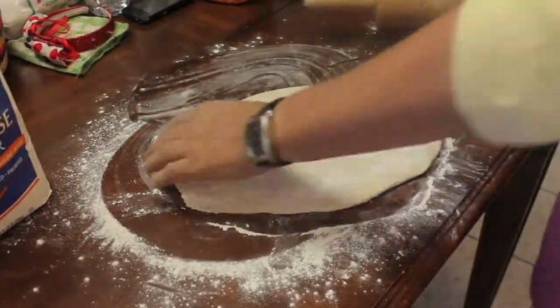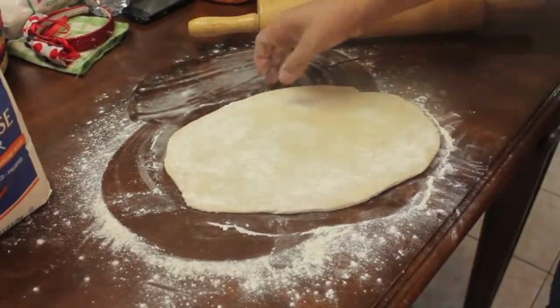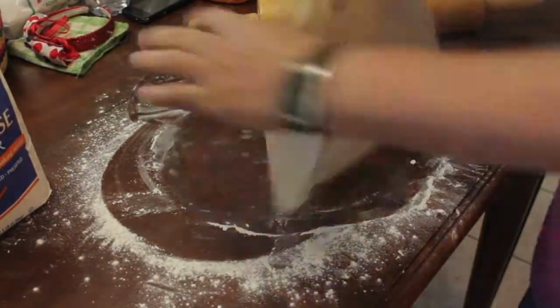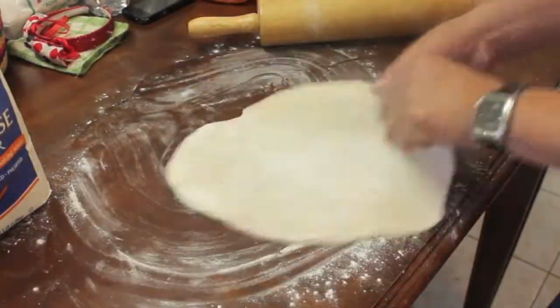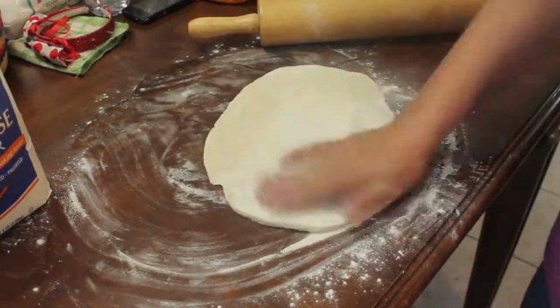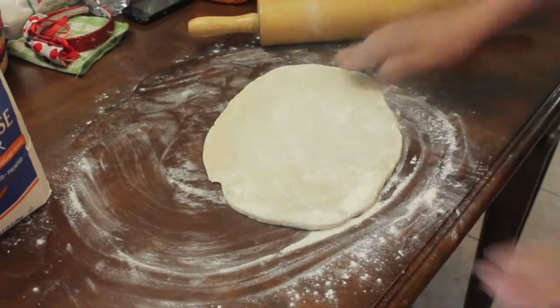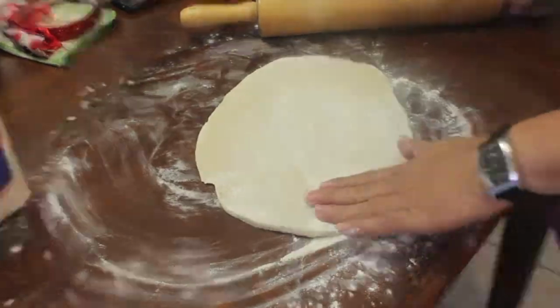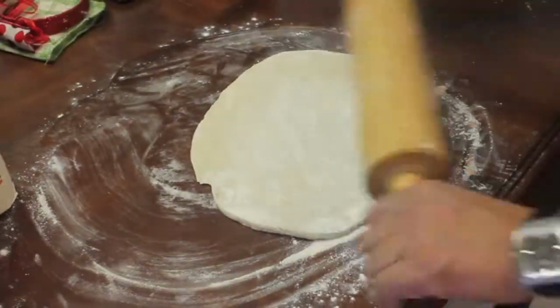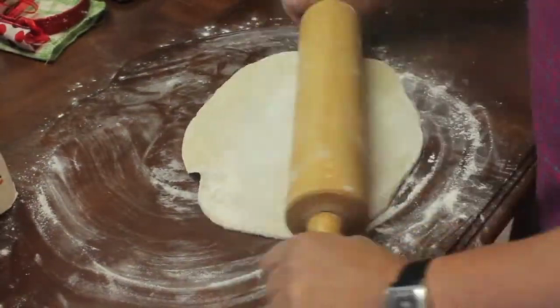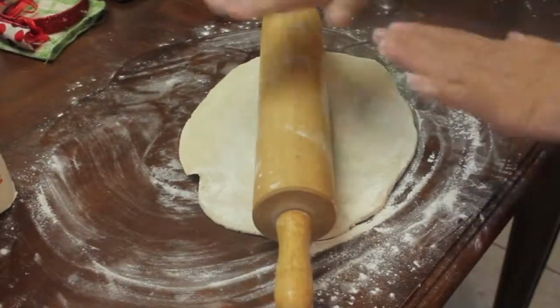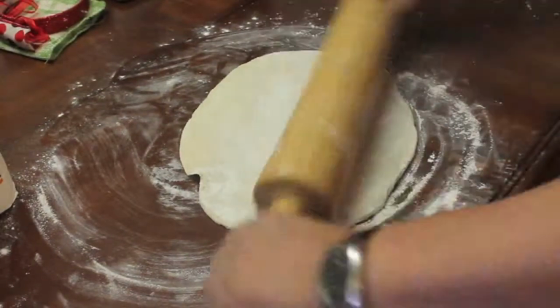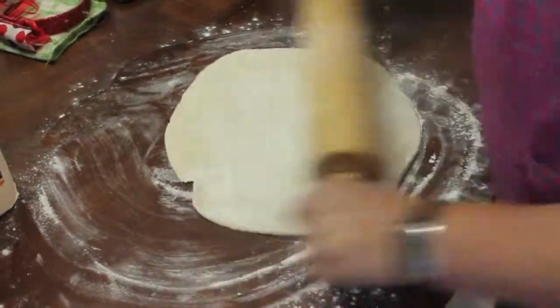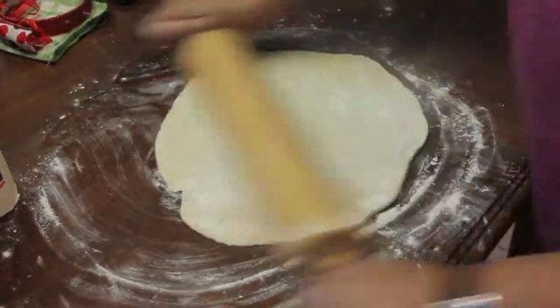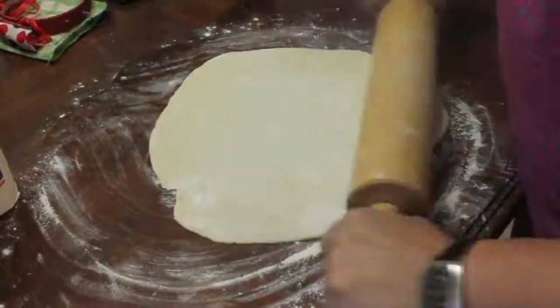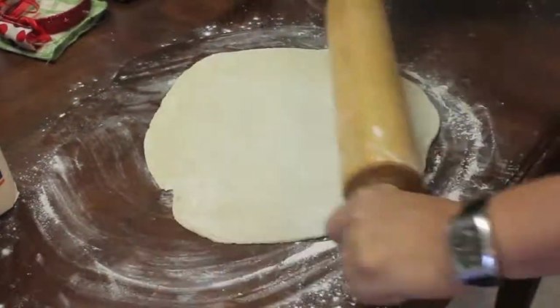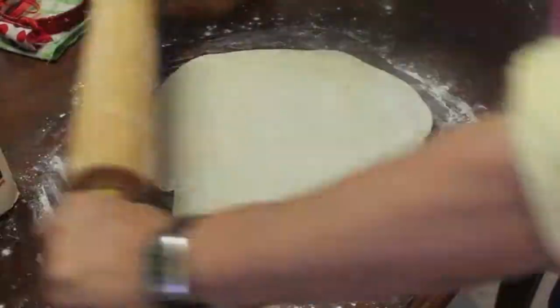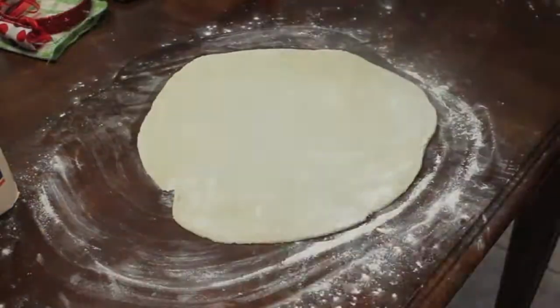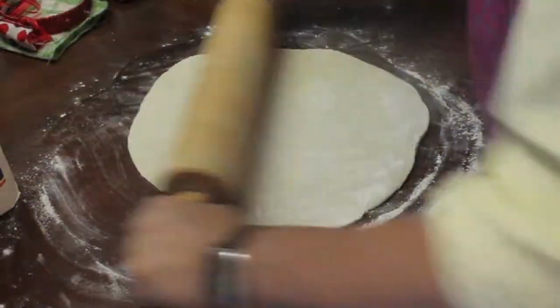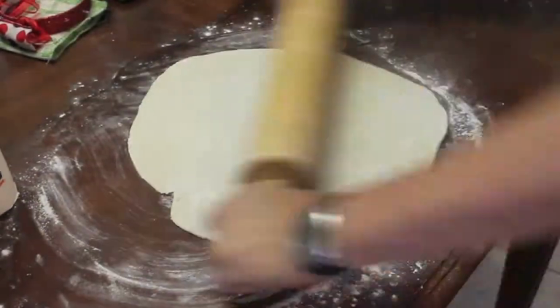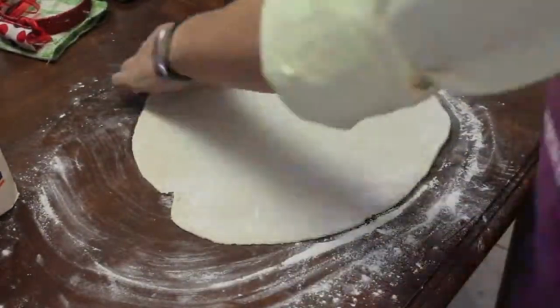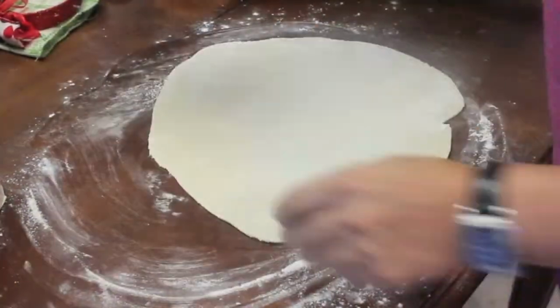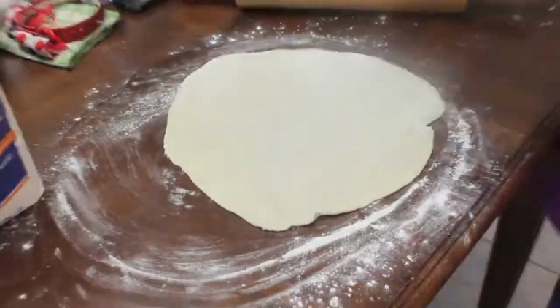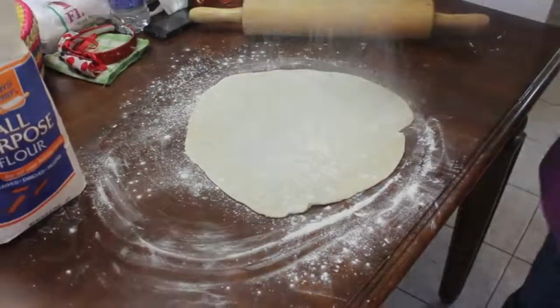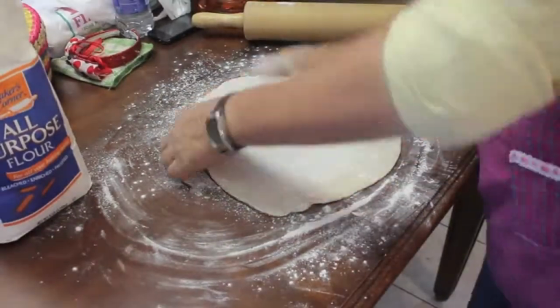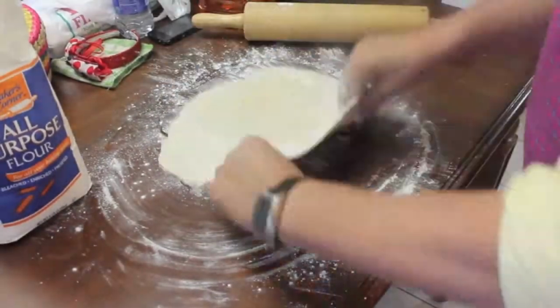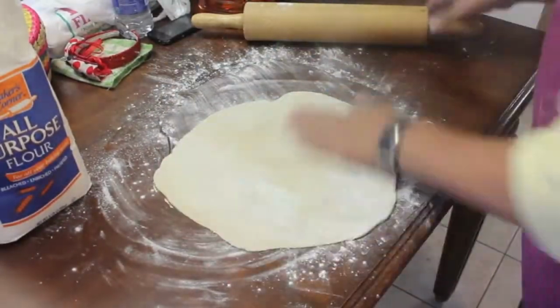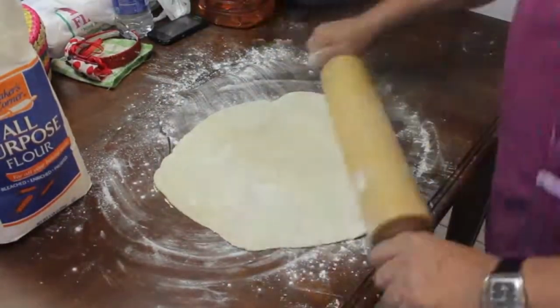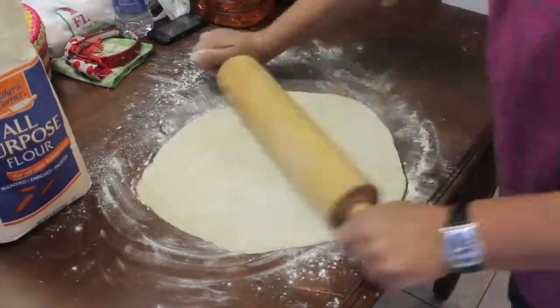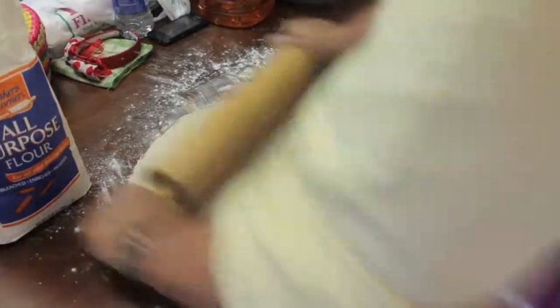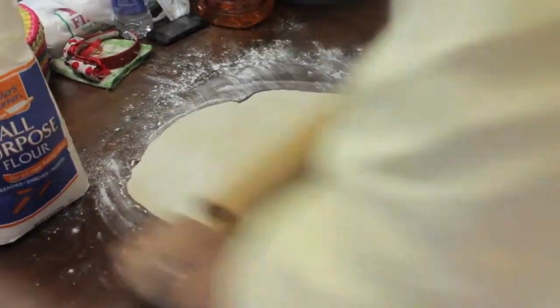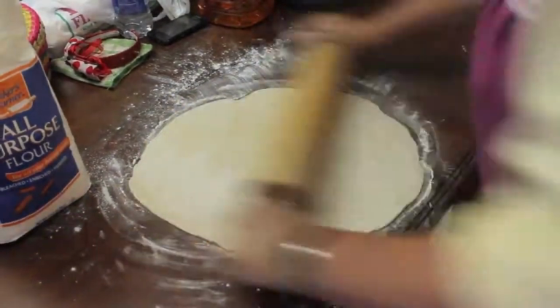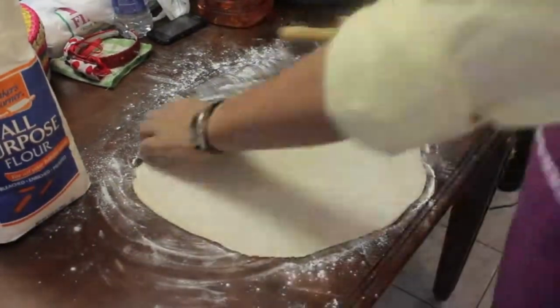Right now, my dad is preparing the dough by rolling it out up, down, and side to side. He's just stretching it out as much as he can to fit on the pie pan.